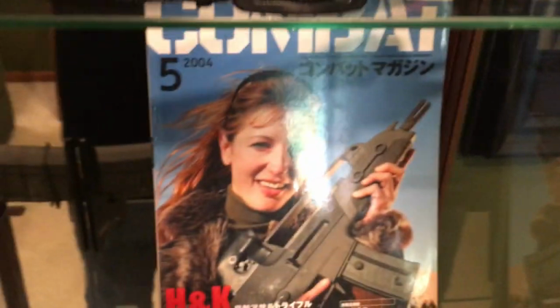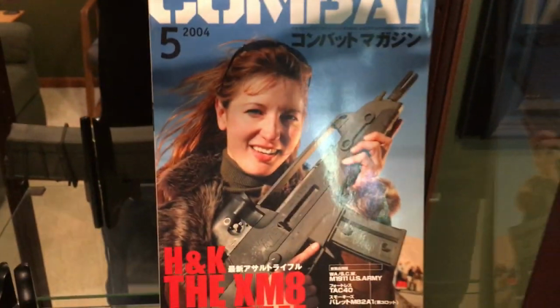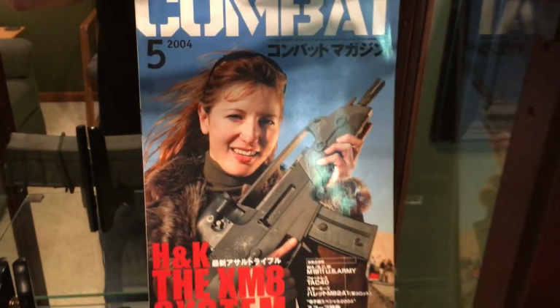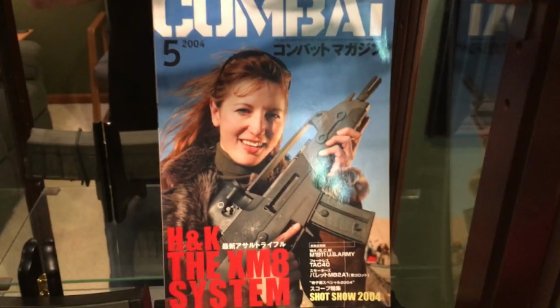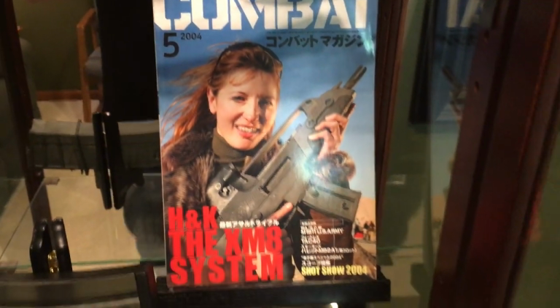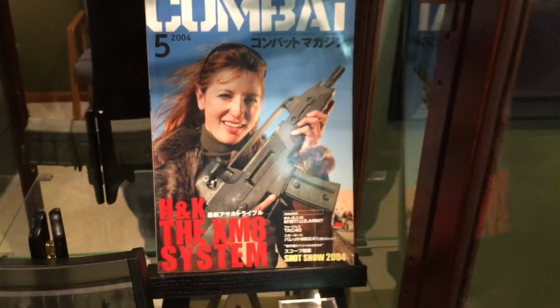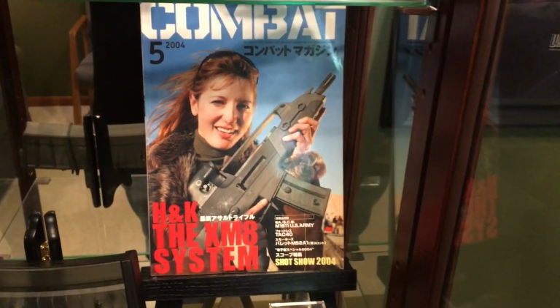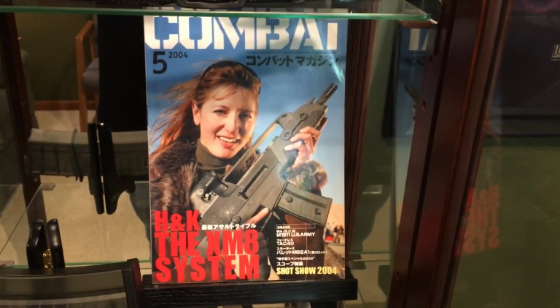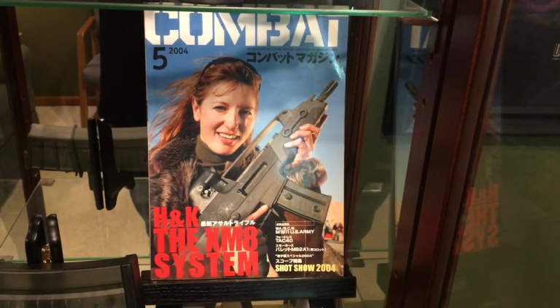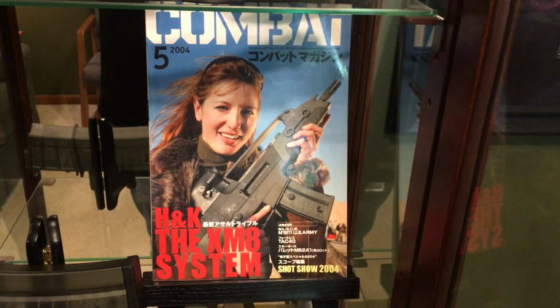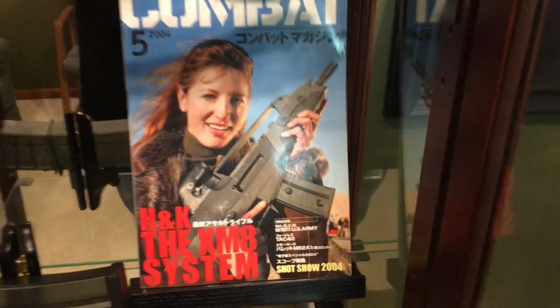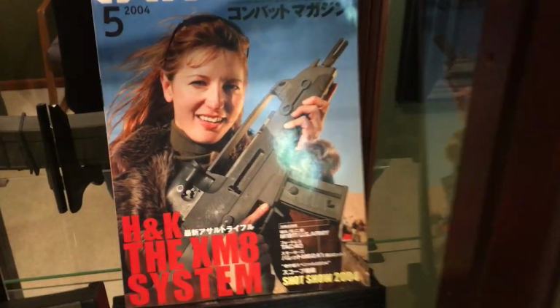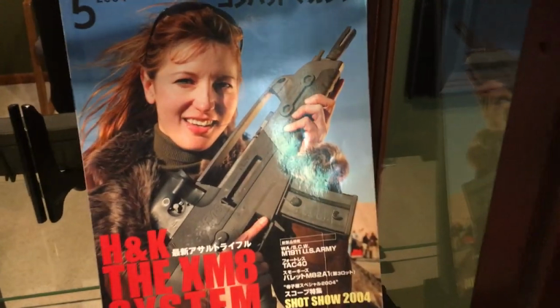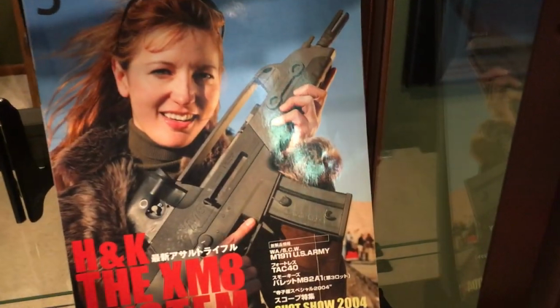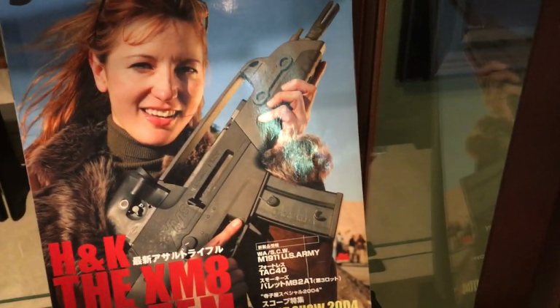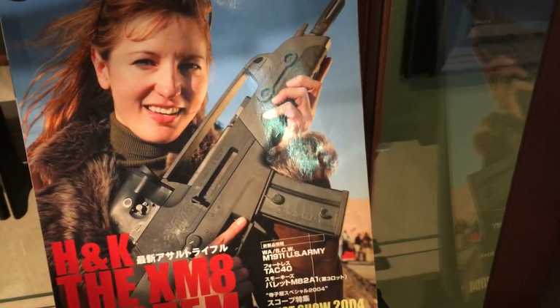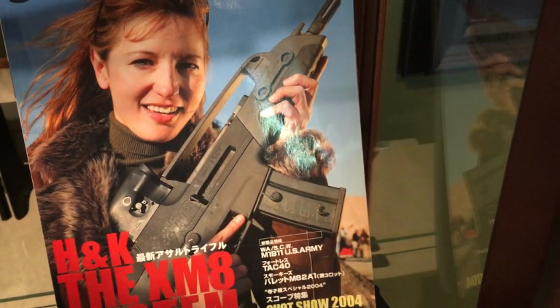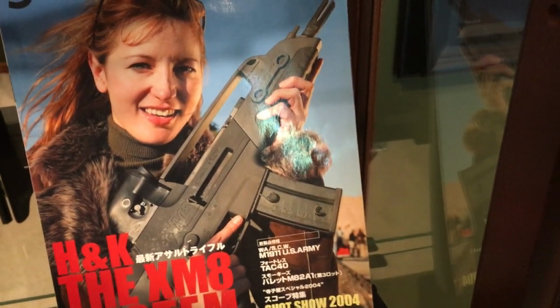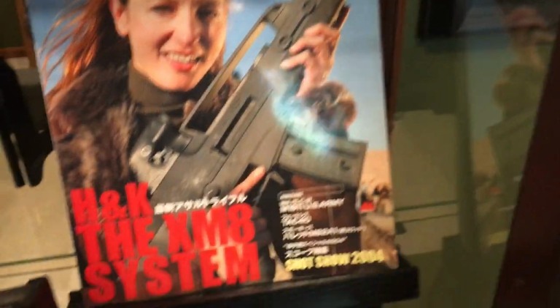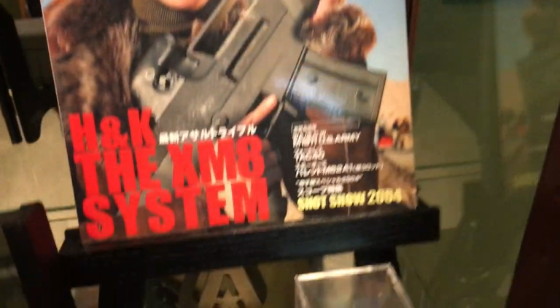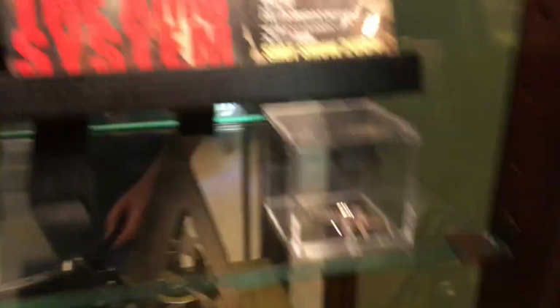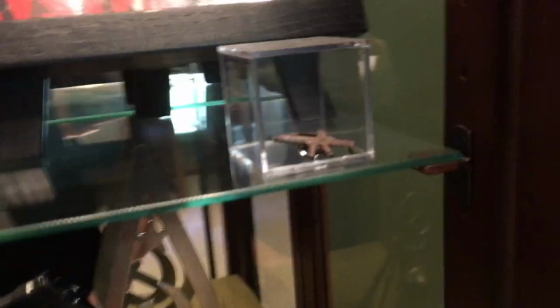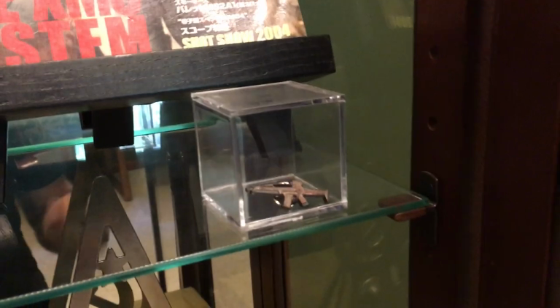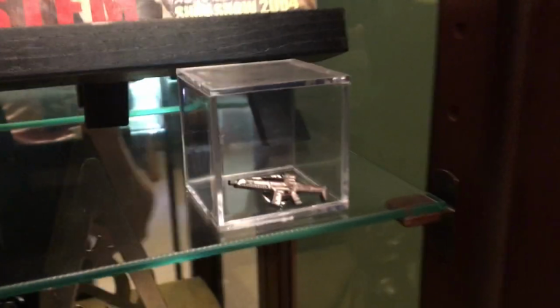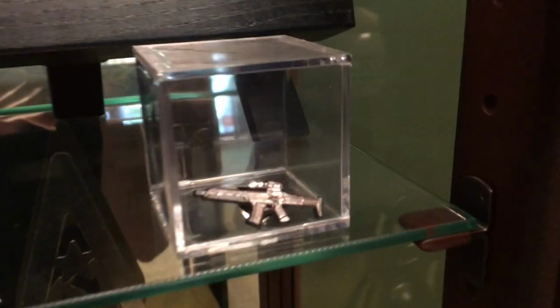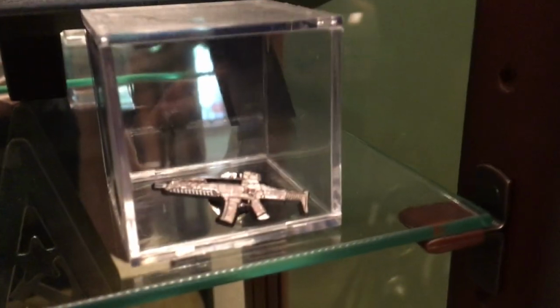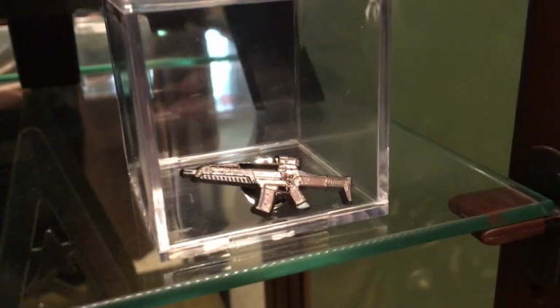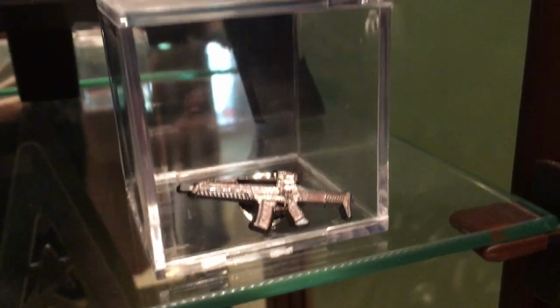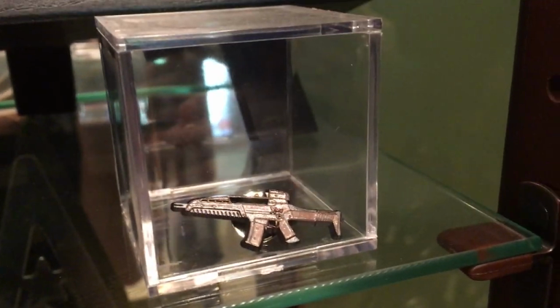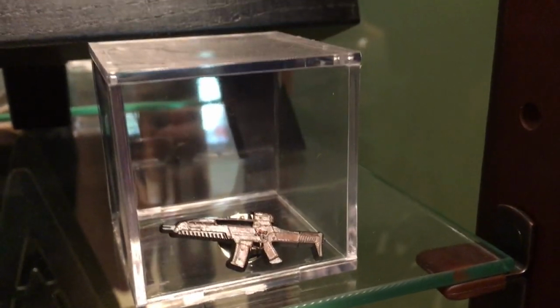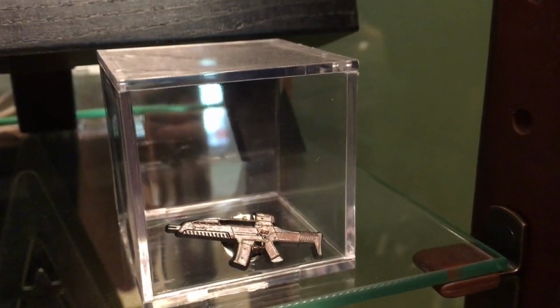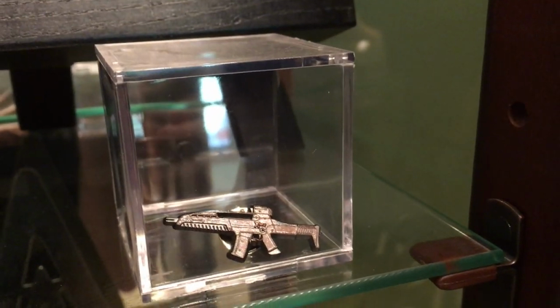We have a Japanese Combat magazine from 2004, featuring a young lady with the compact version of the XM-8. We also have another XM-8 pin that's brown.